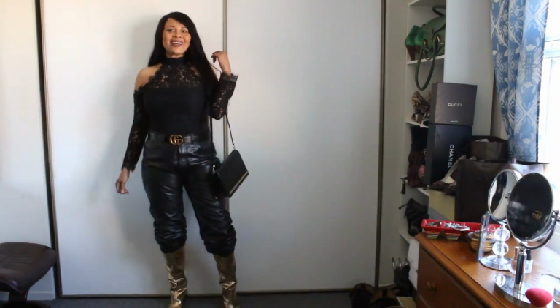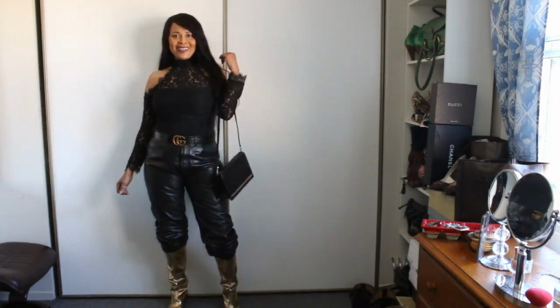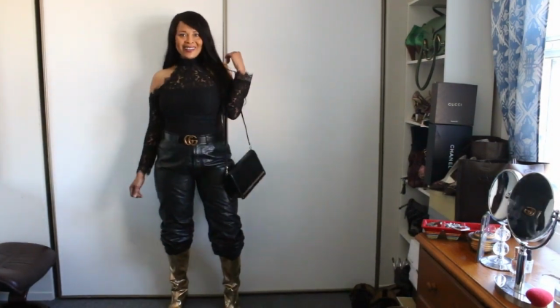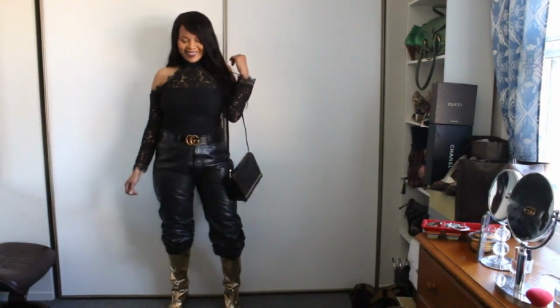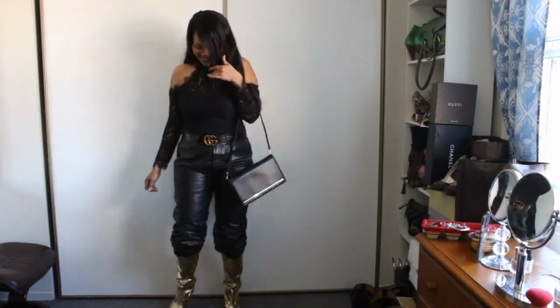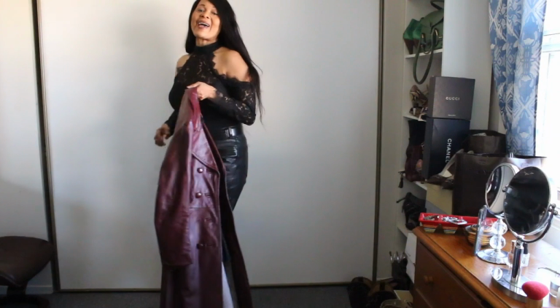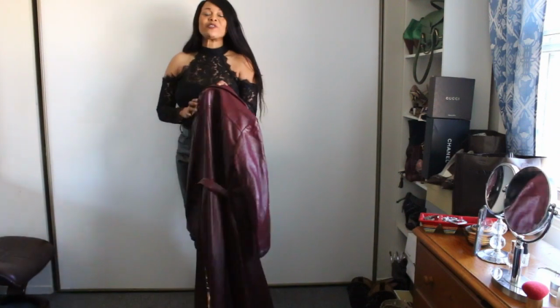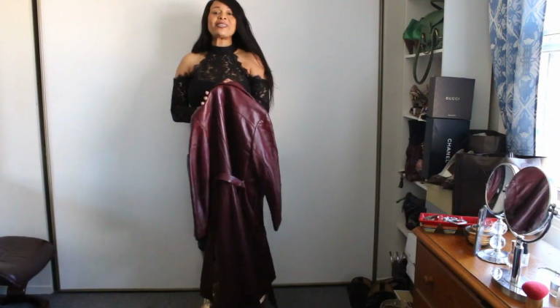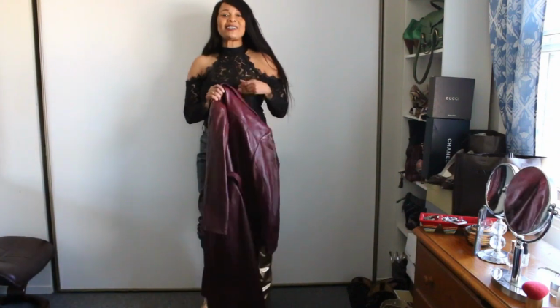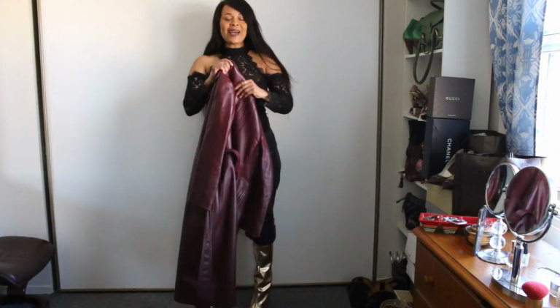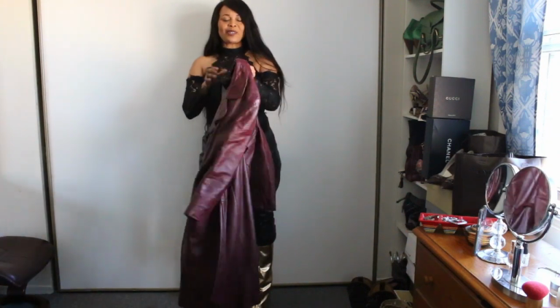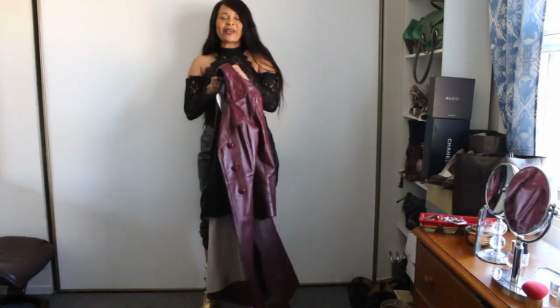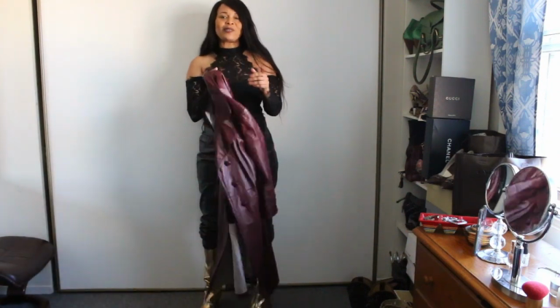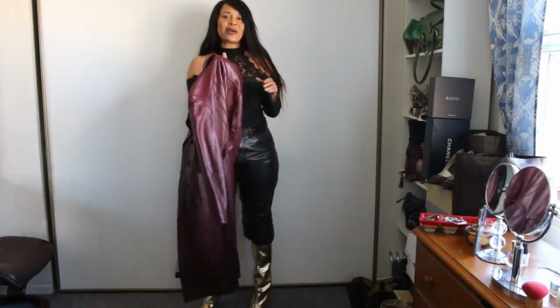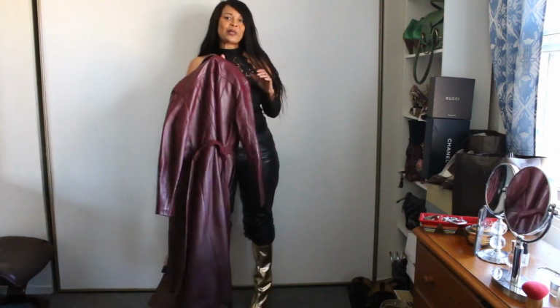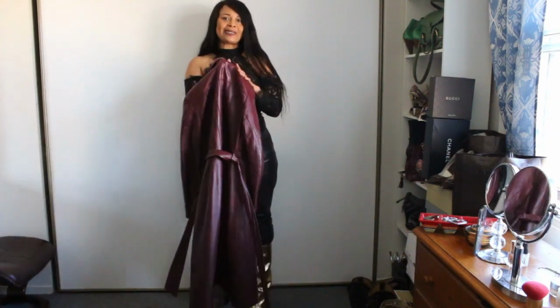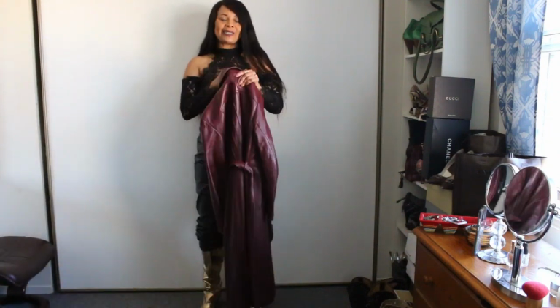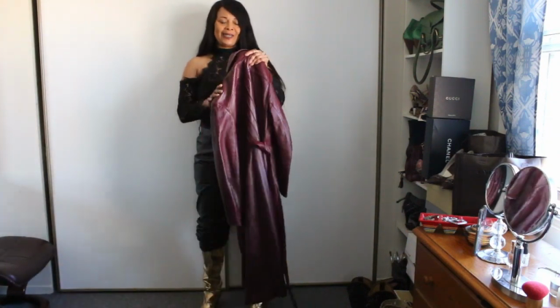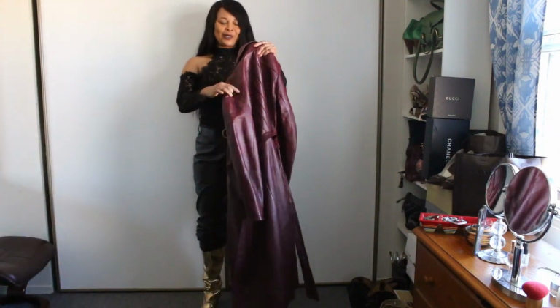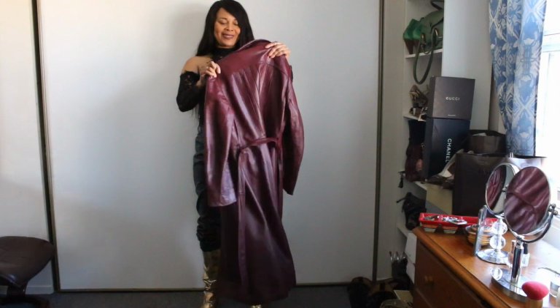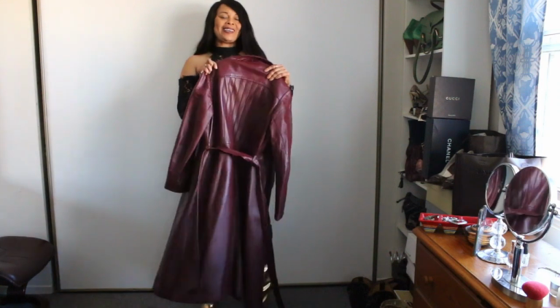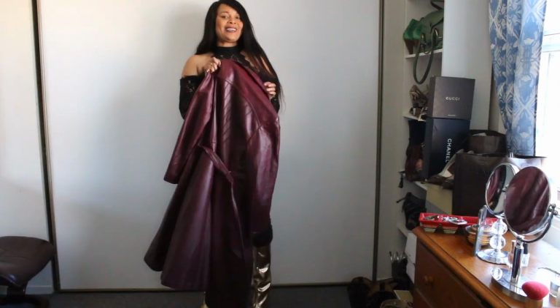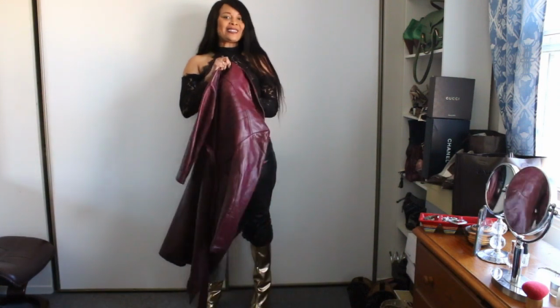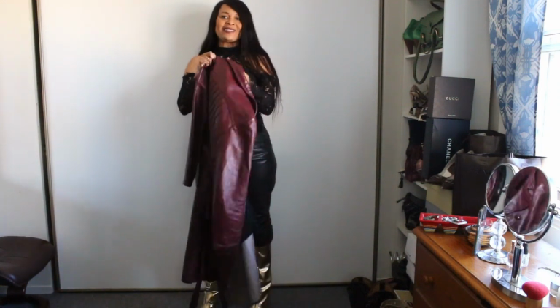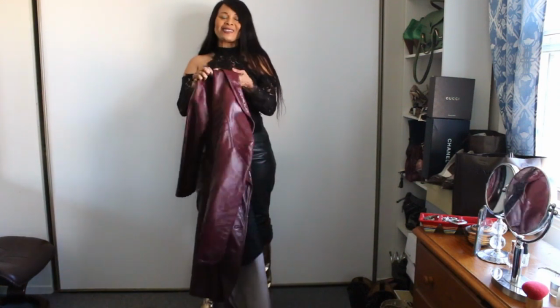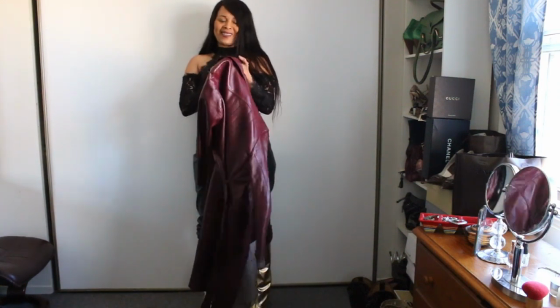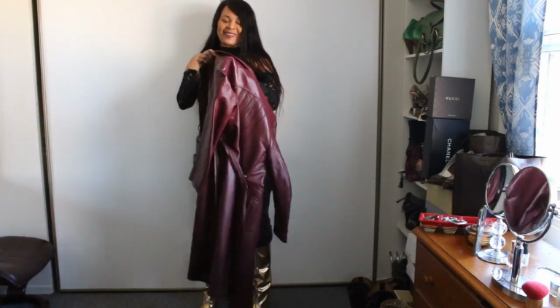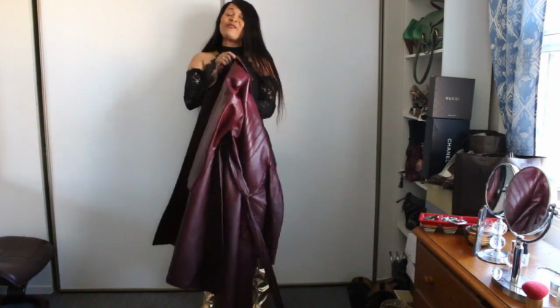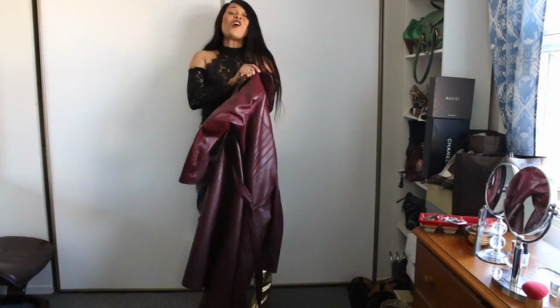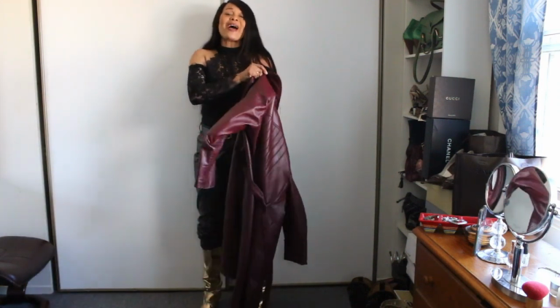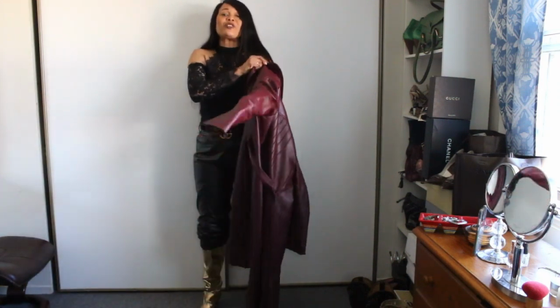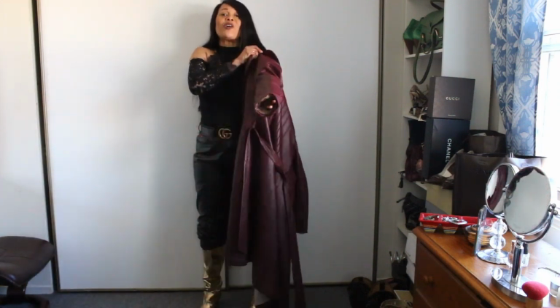For this look I'm going to pair it with my burgundy coat — you guys have seen this fall after fall for the last ten years or so.